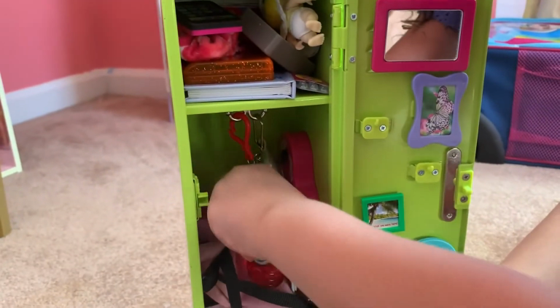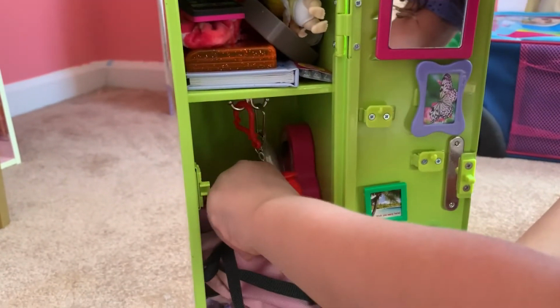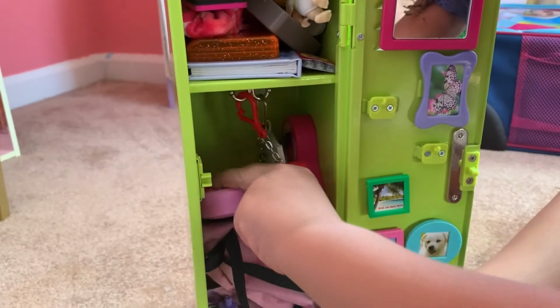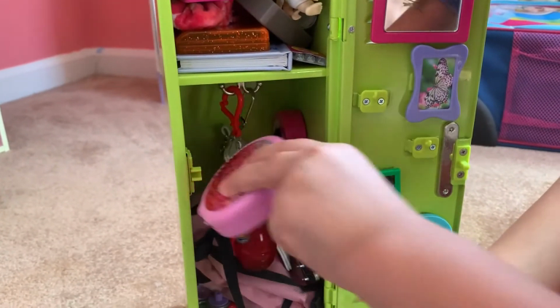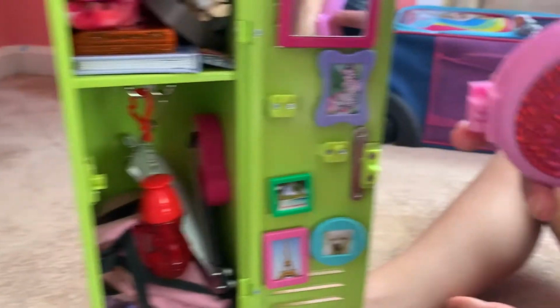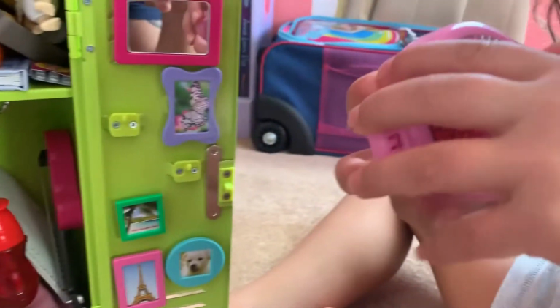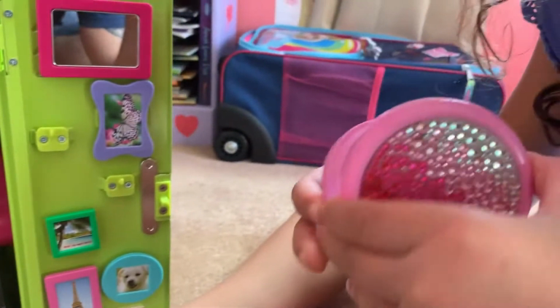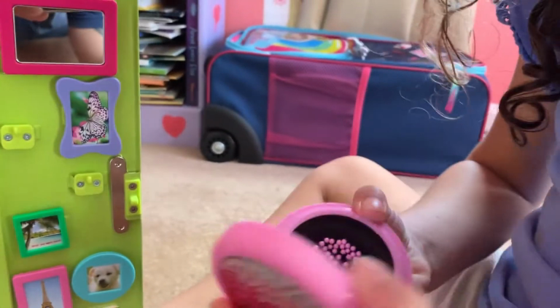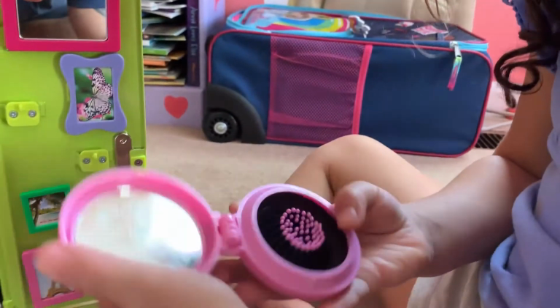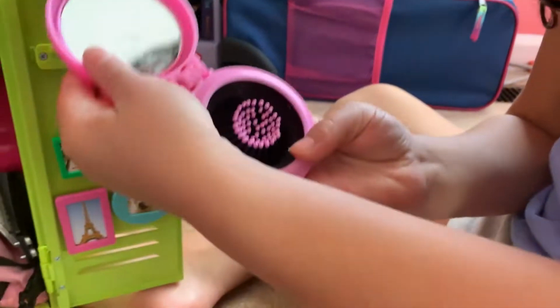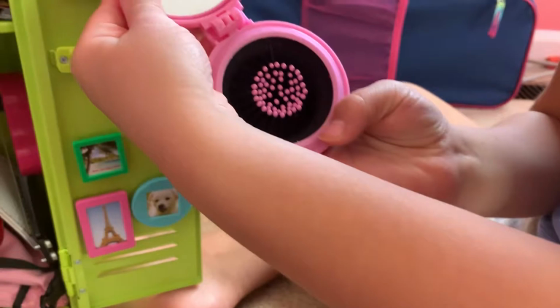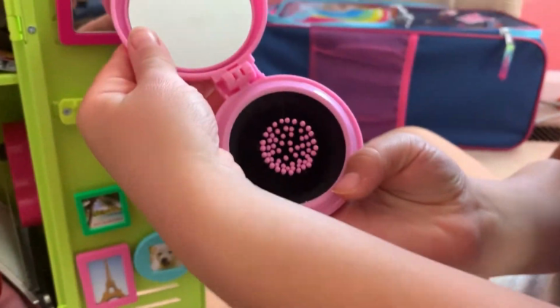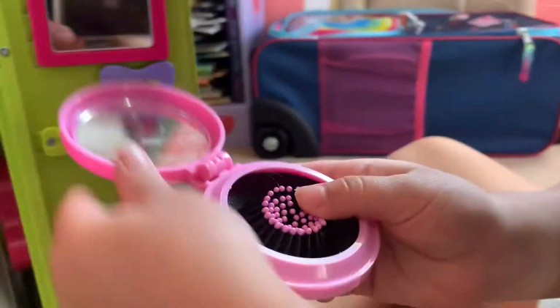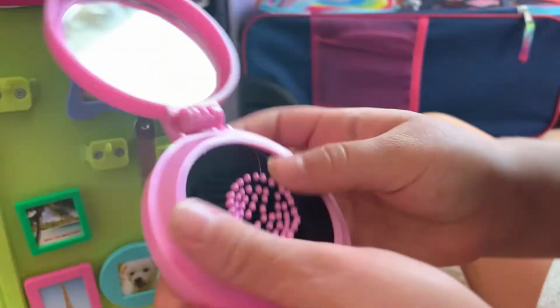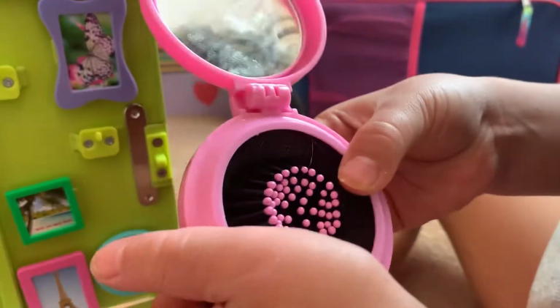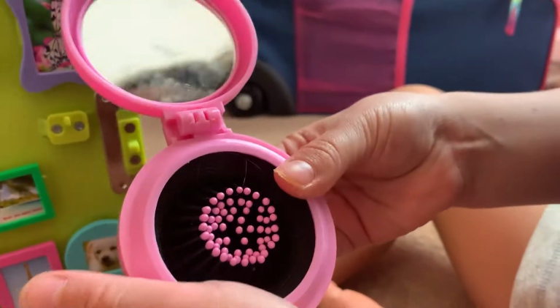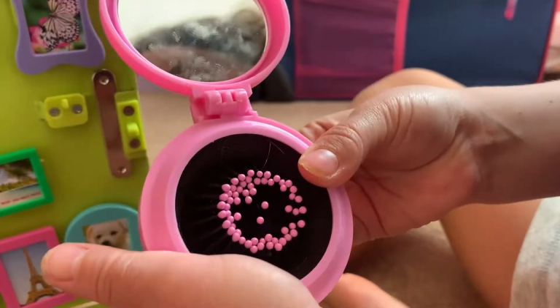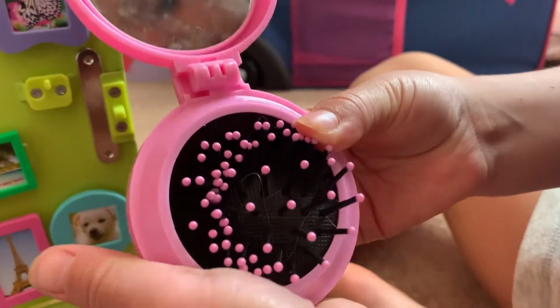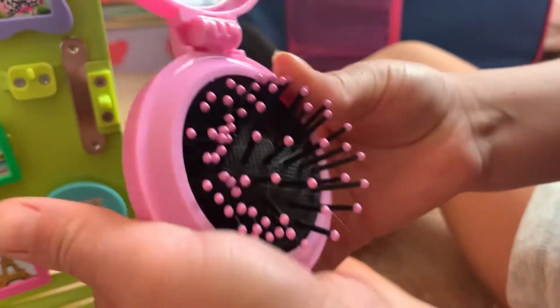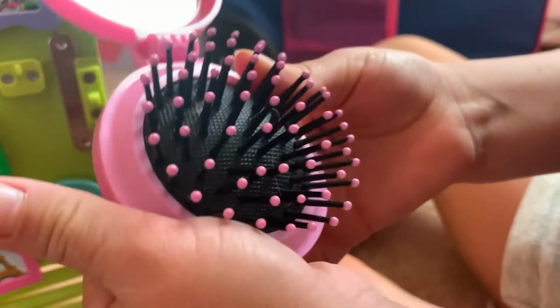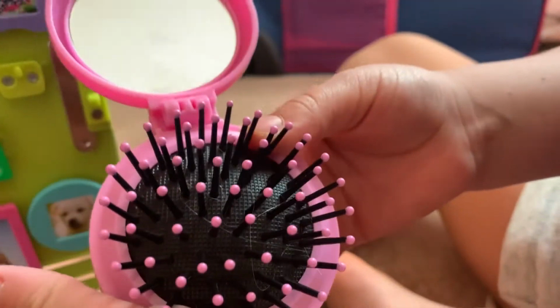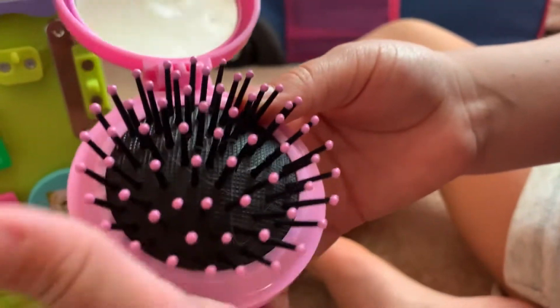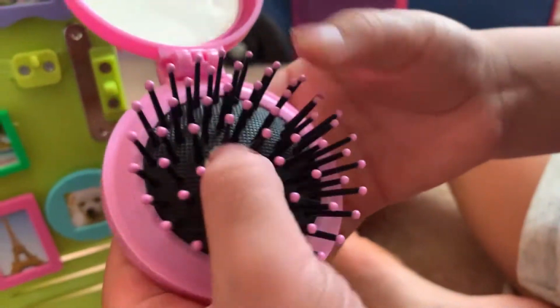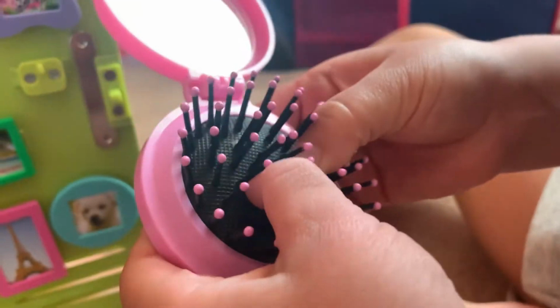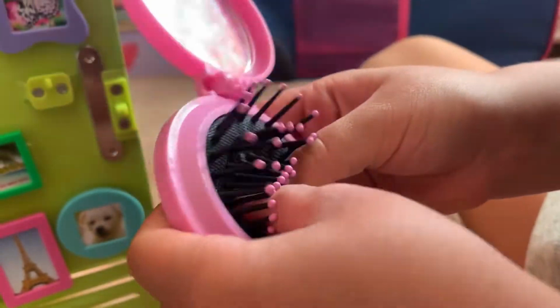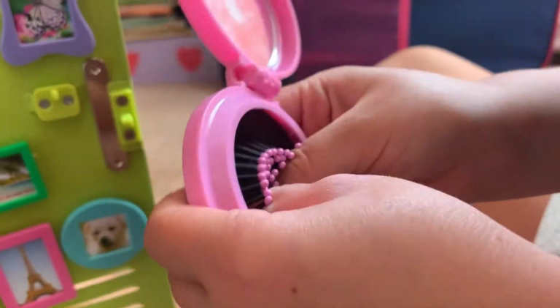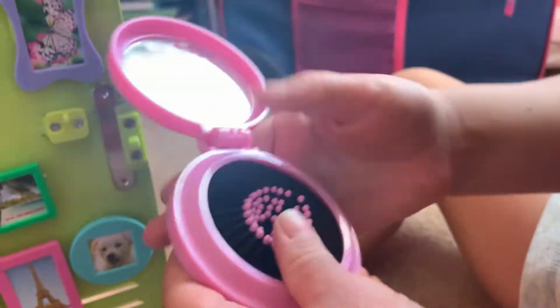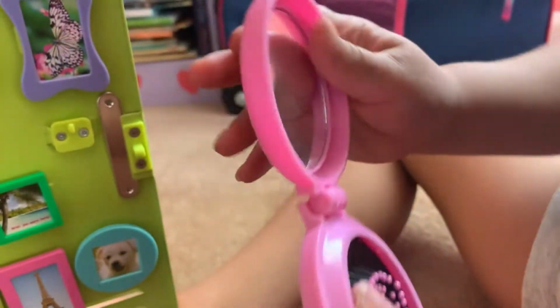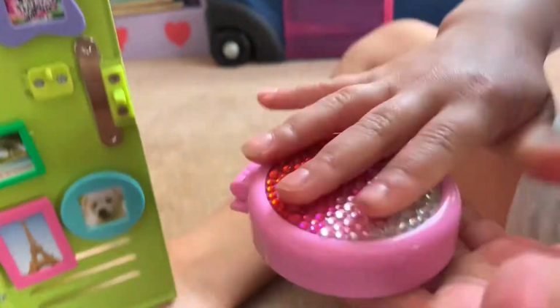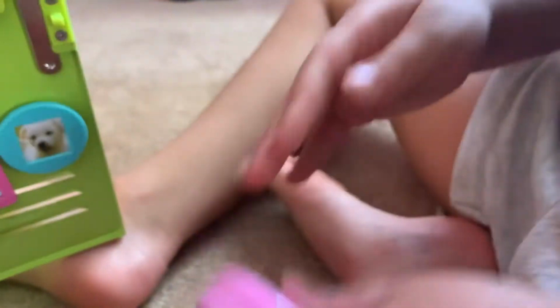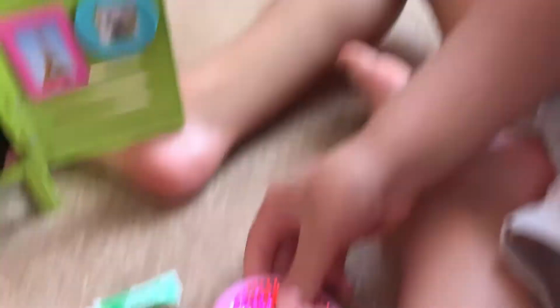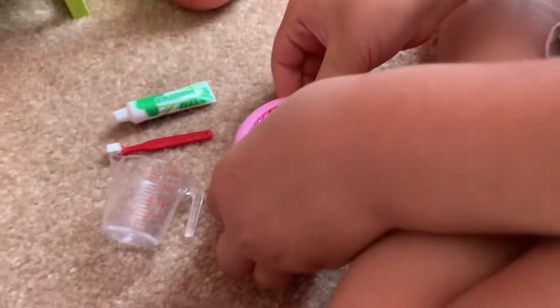And this brush — it opens like that and there's a mirror, and this is the brush part. You open it like that and then you push it back in when you want to close it.